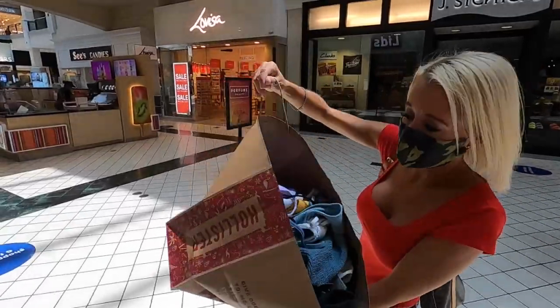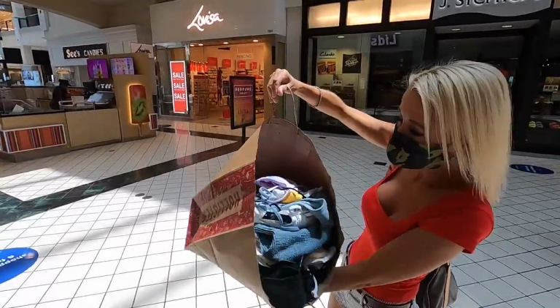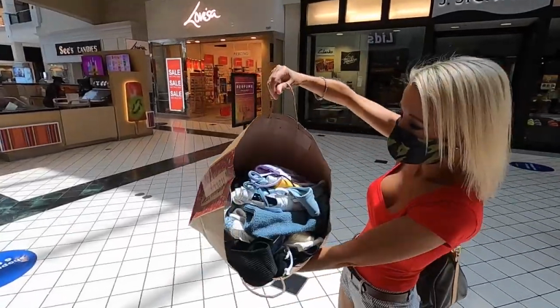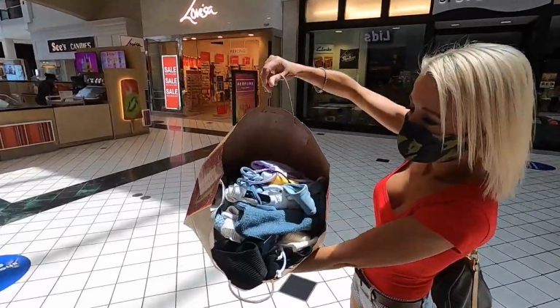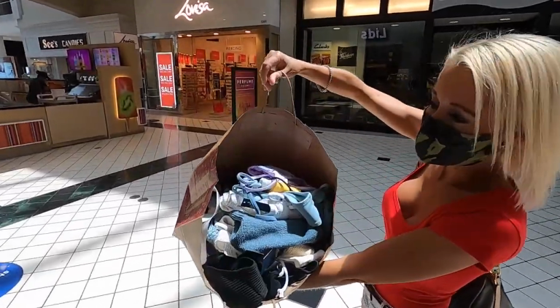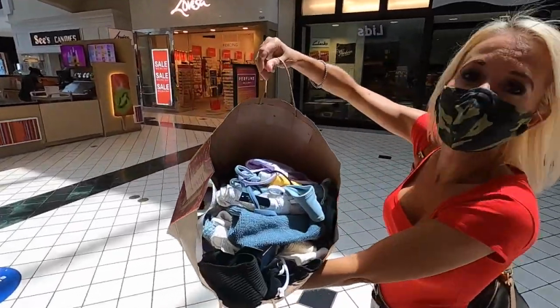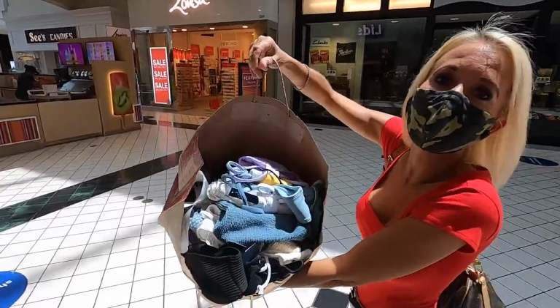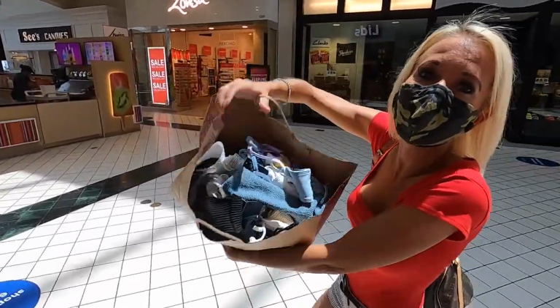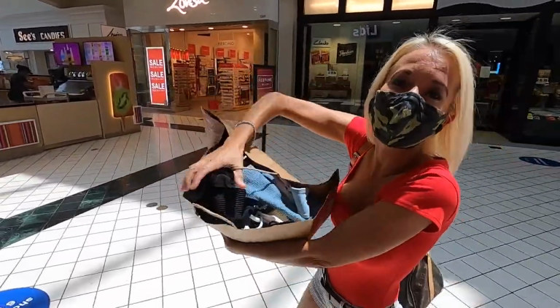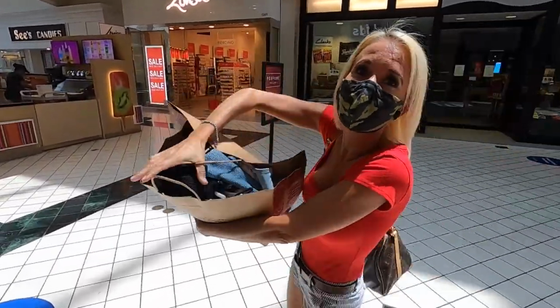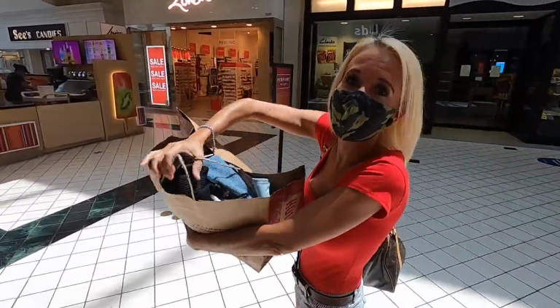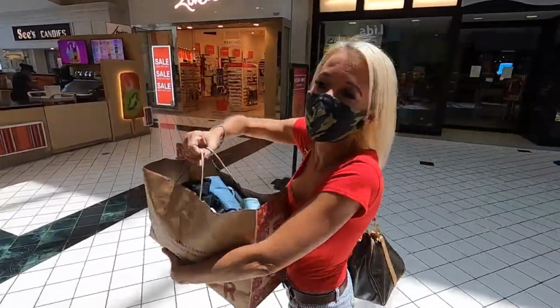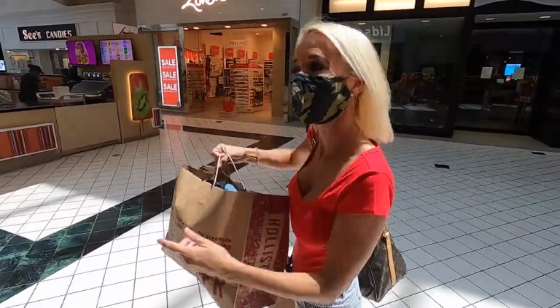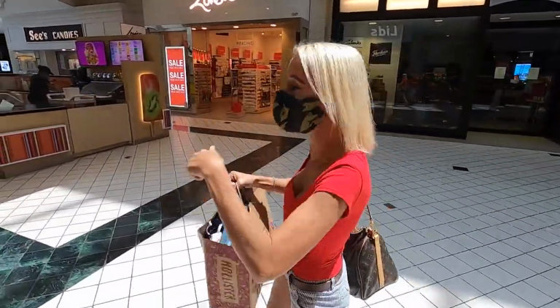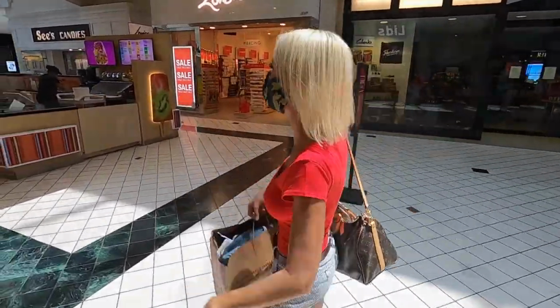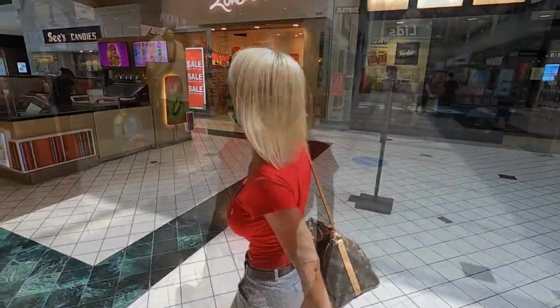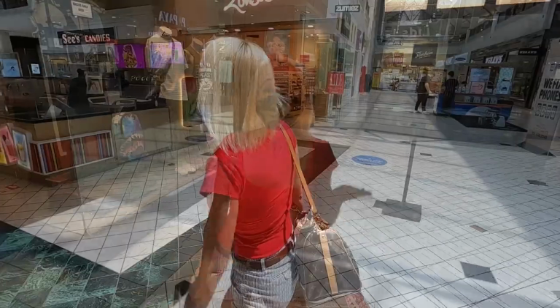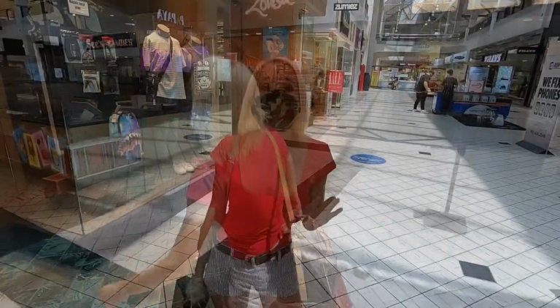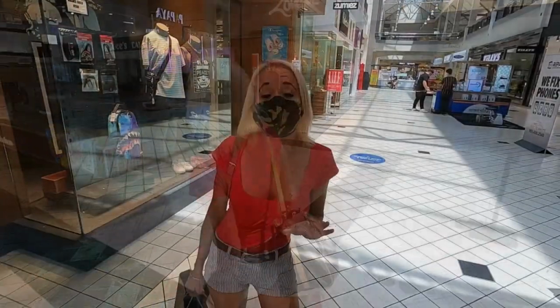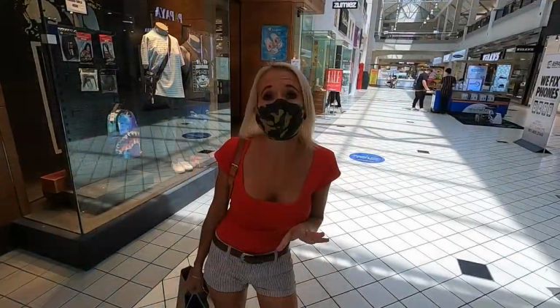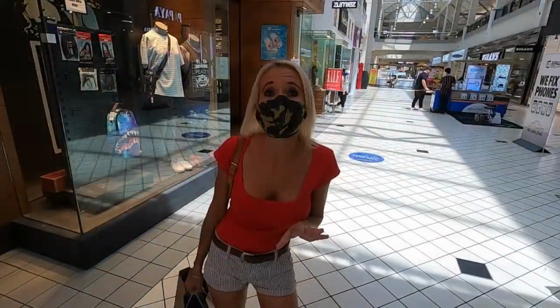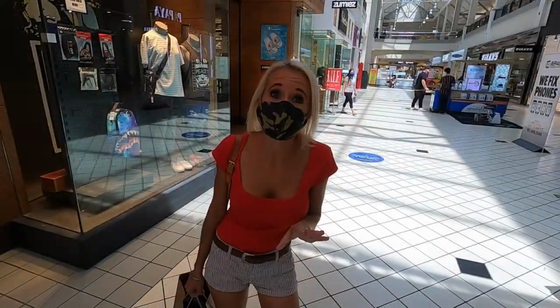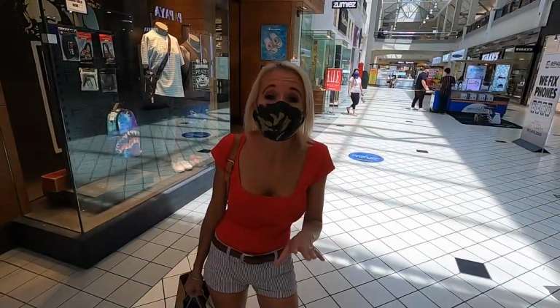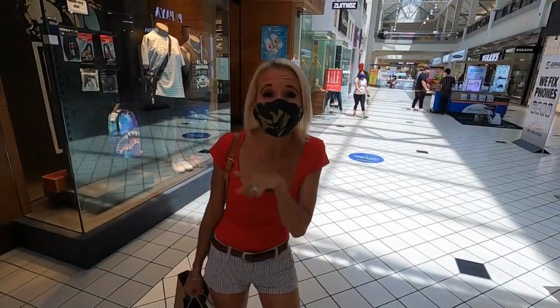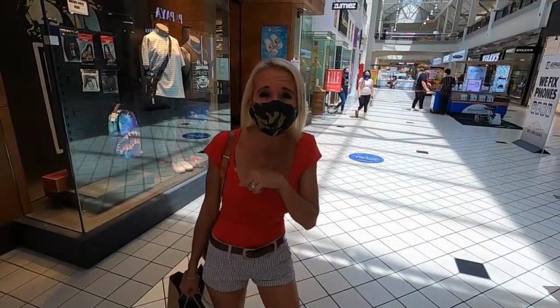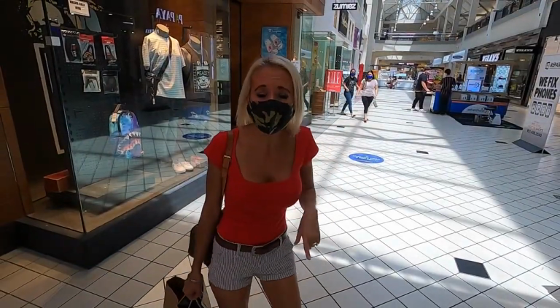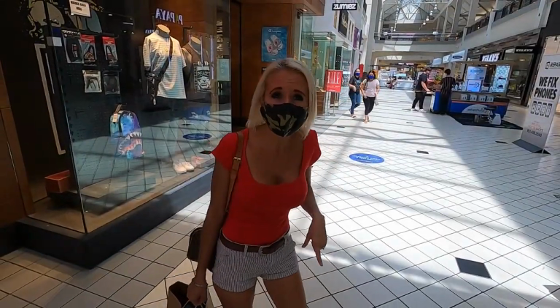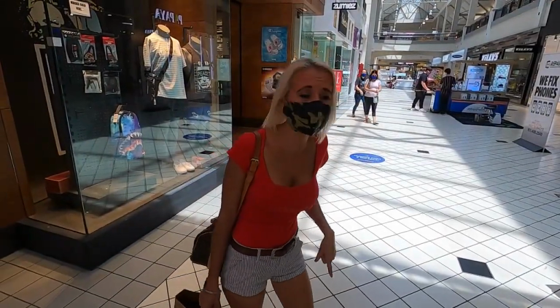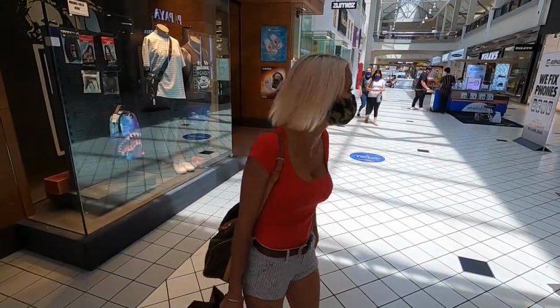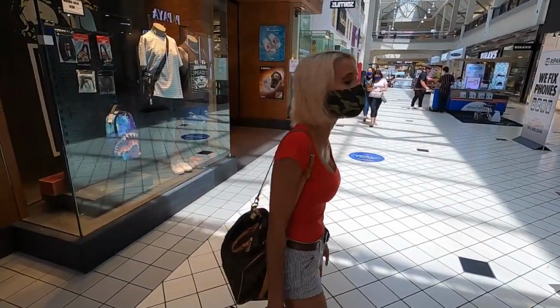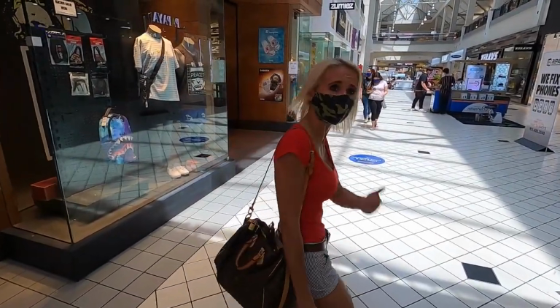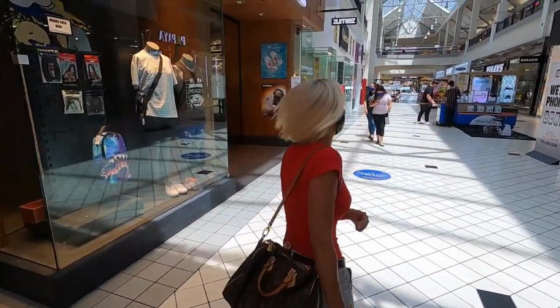I got a bag full of goodies — thank you! Any of you that are familiar with shopping at Hollister, you know that they spray their perfume through the whole store and it makes everything smell so delicious. We're heading to the next store. I cannot wait to try these on and show you guys. Let's go — next up, we're heading into Zumiez!